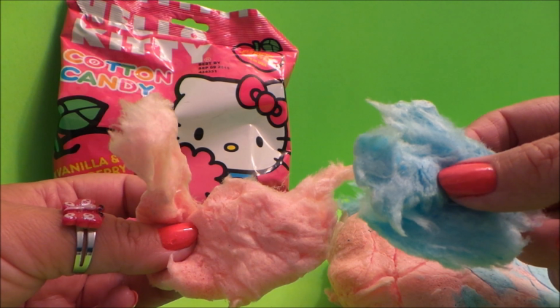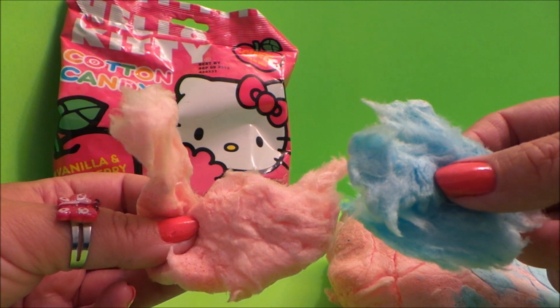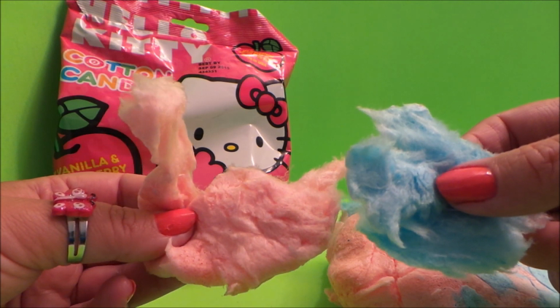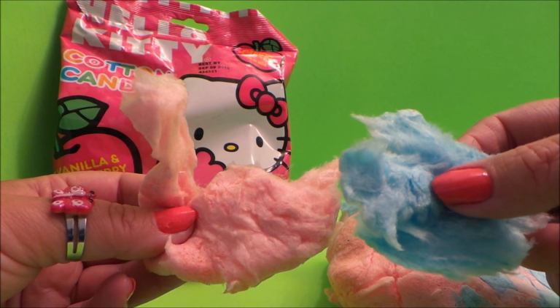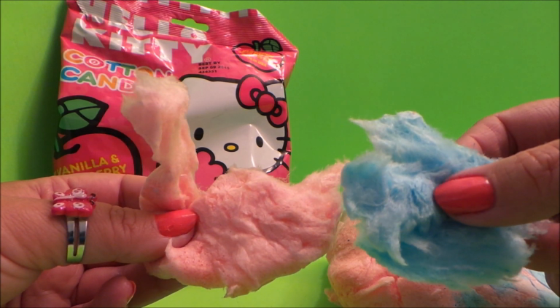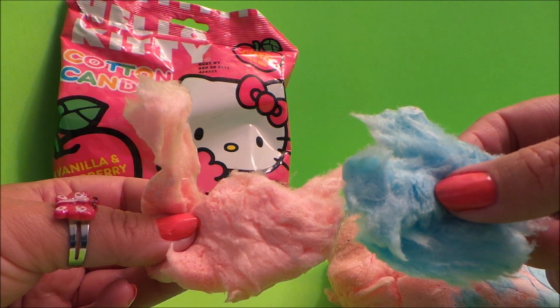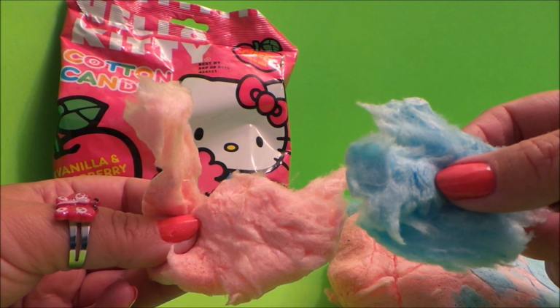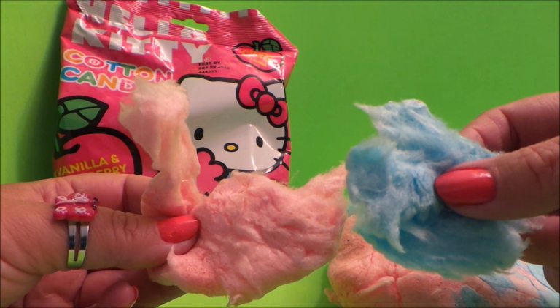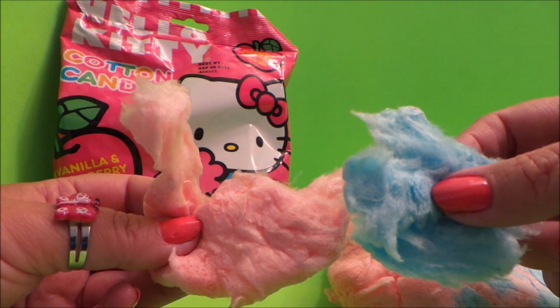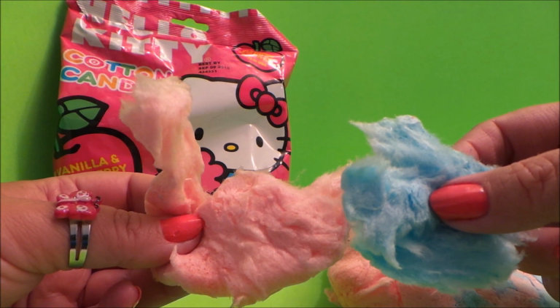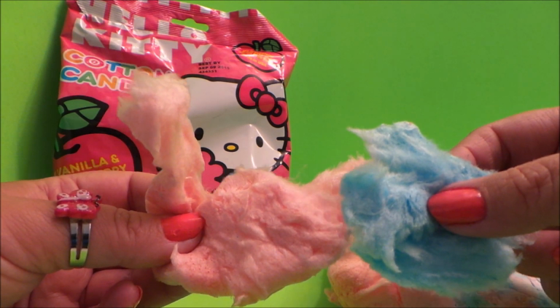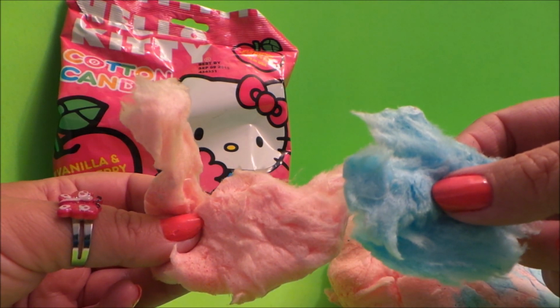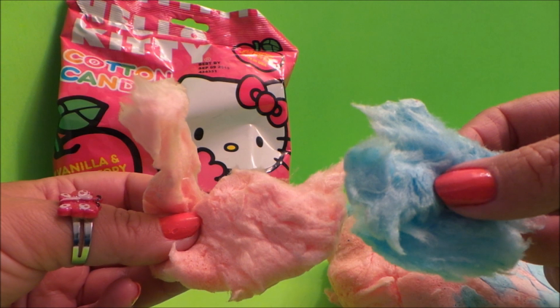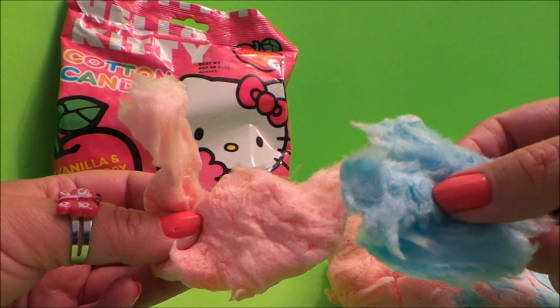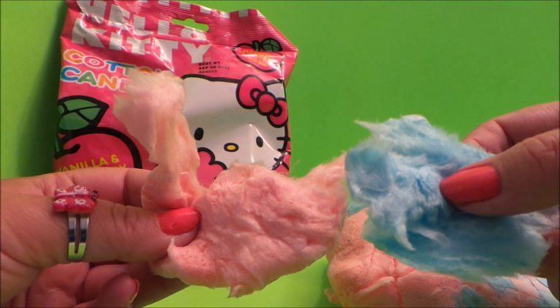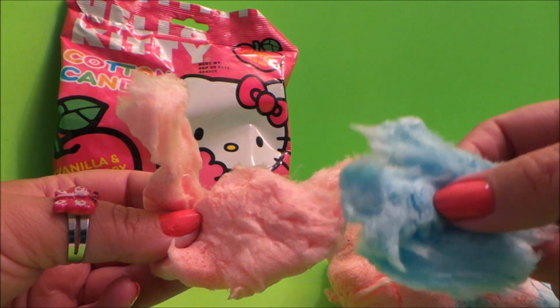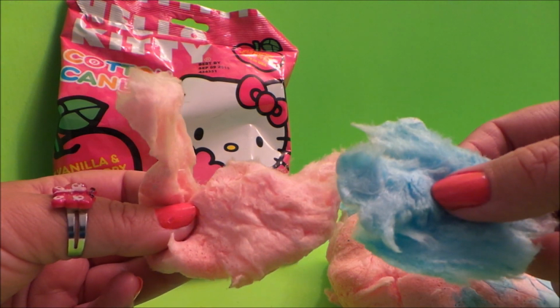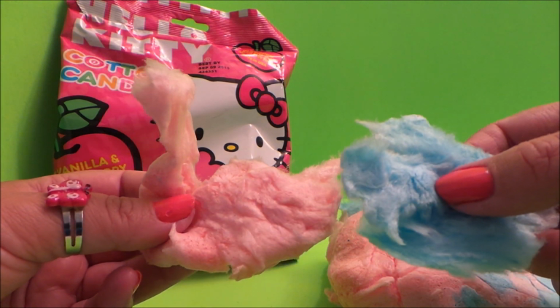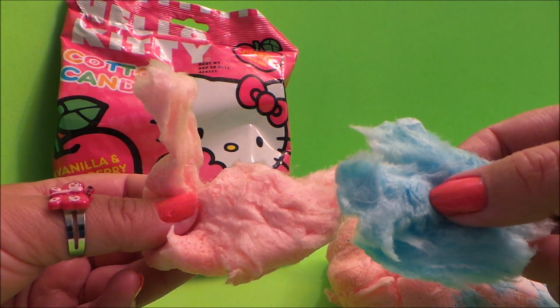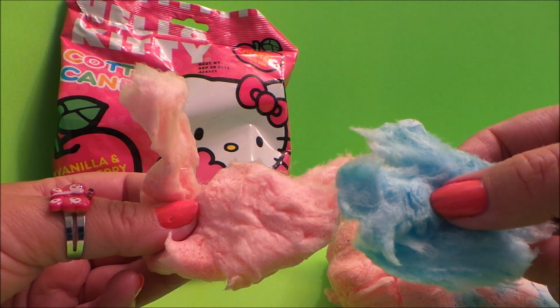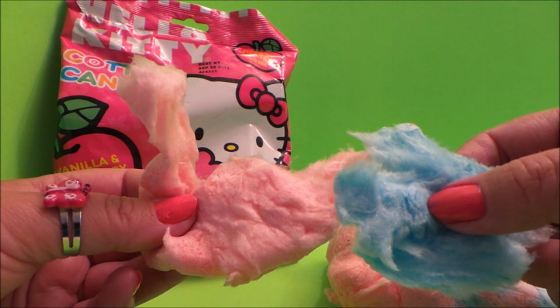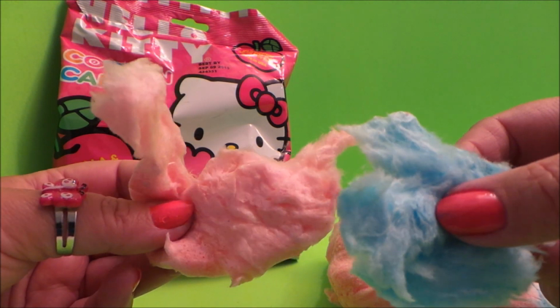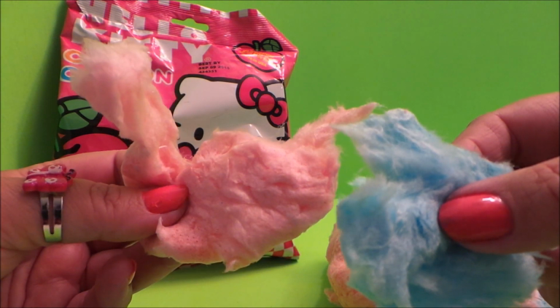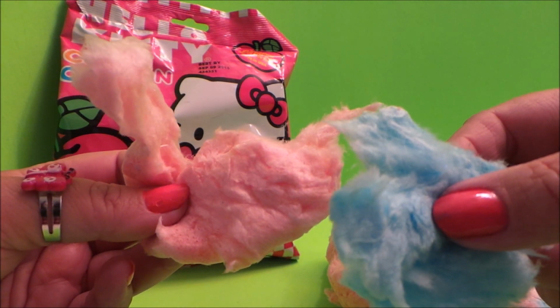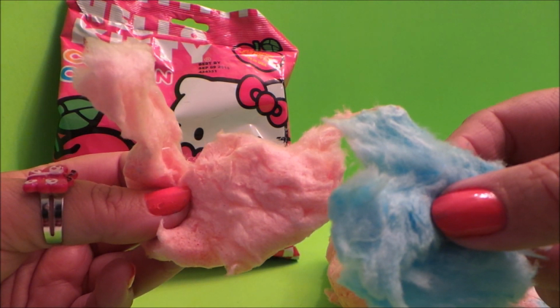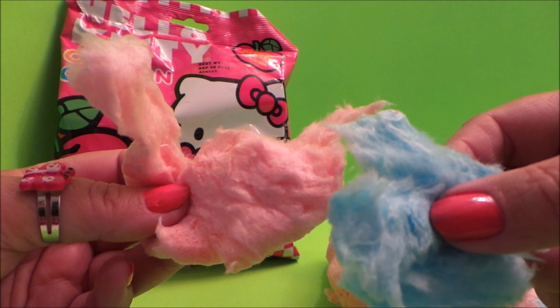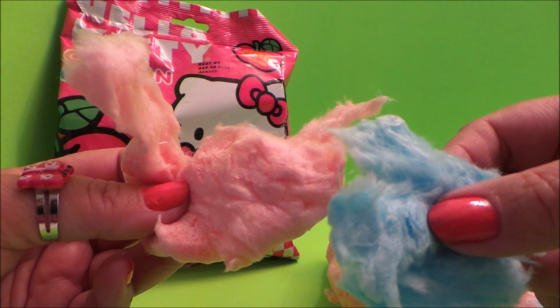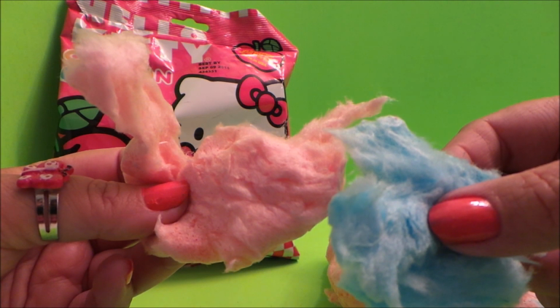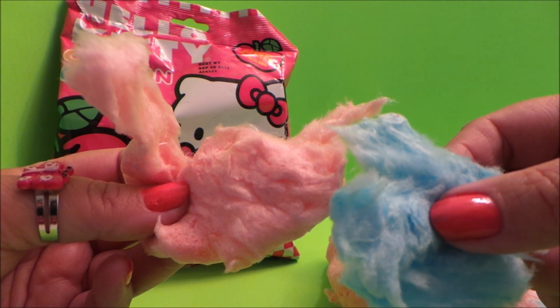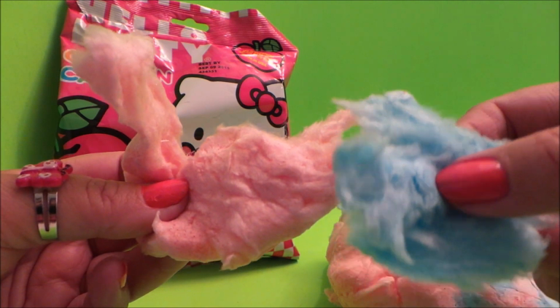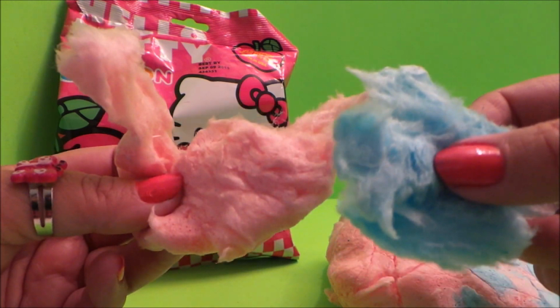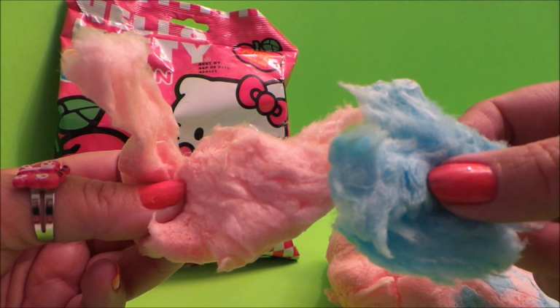So then guys, don't forget to like, share, and subscribe. Let me know what you call cotton candy or candy floss in your country, and I shall see you very soon. Take care!